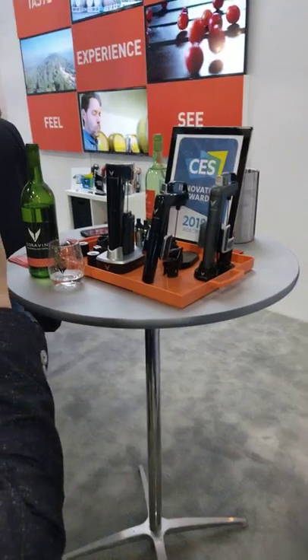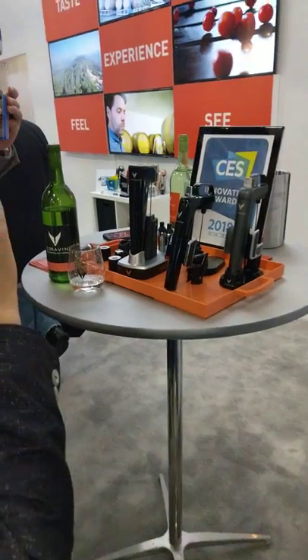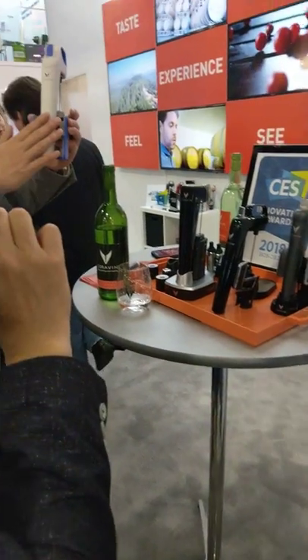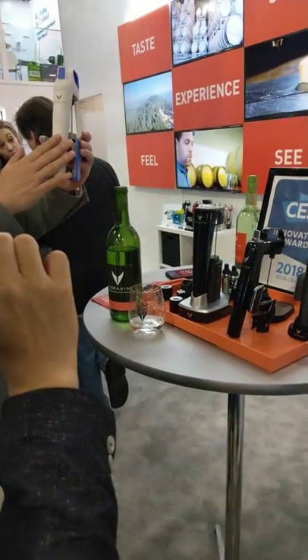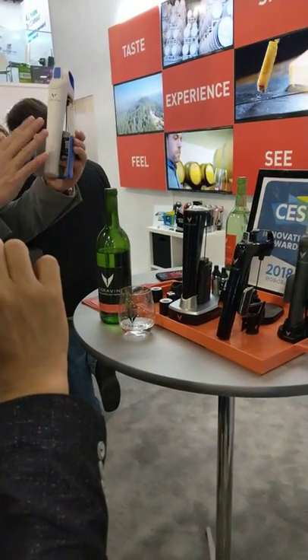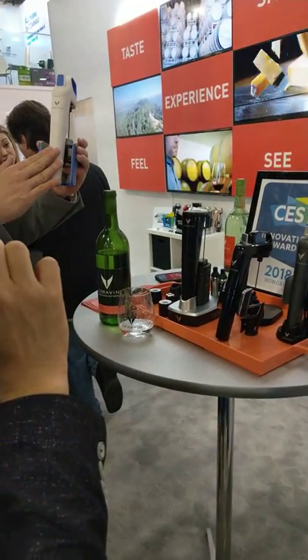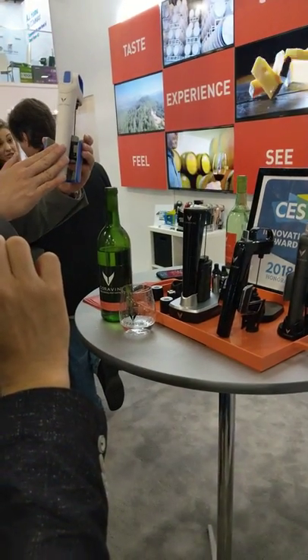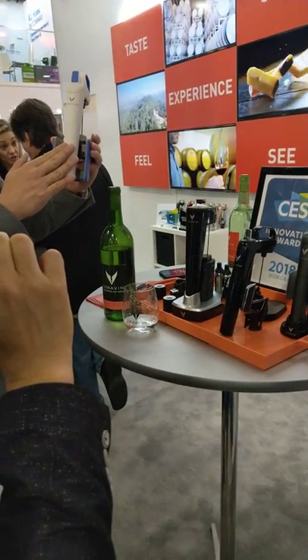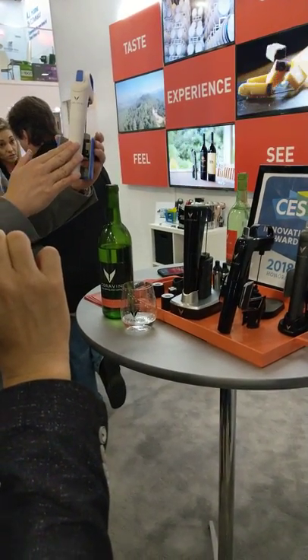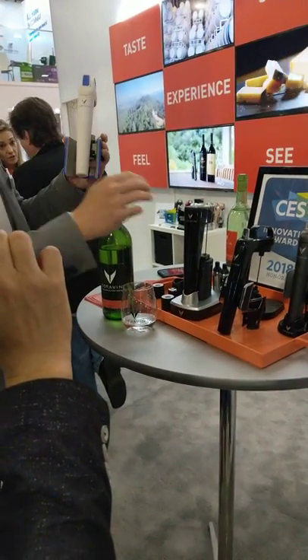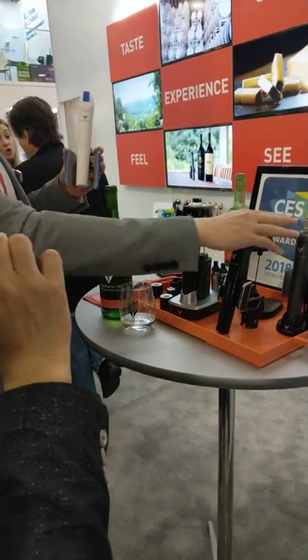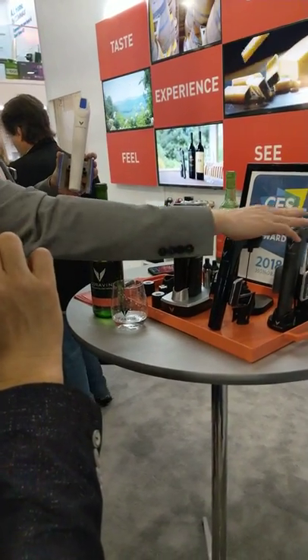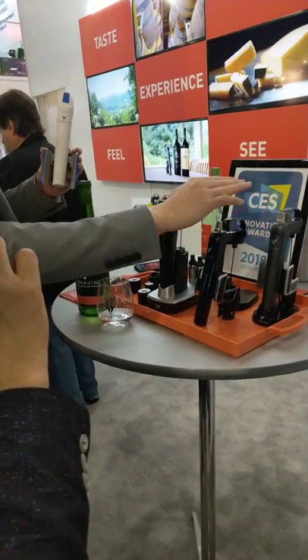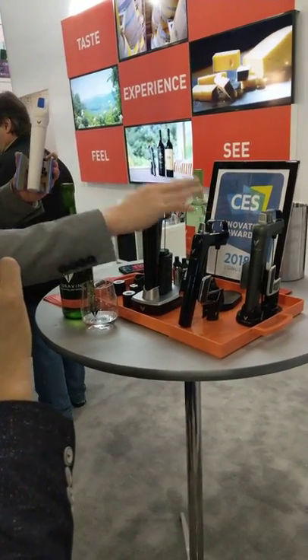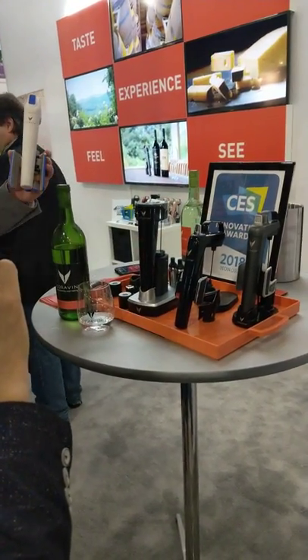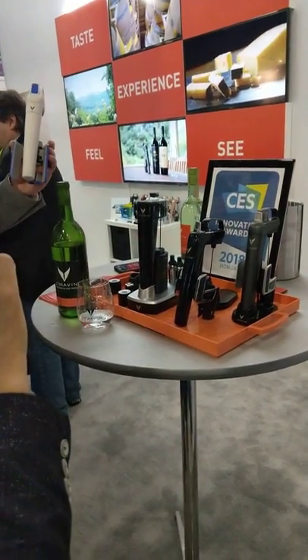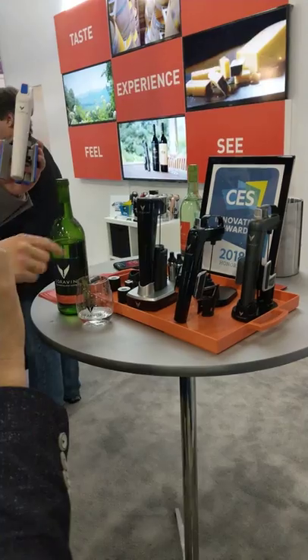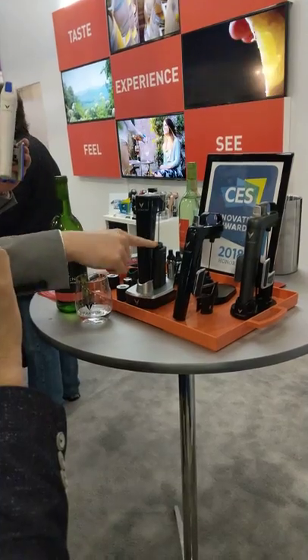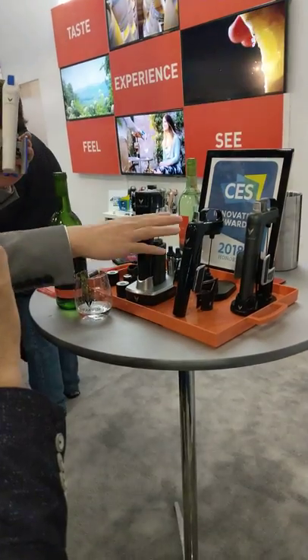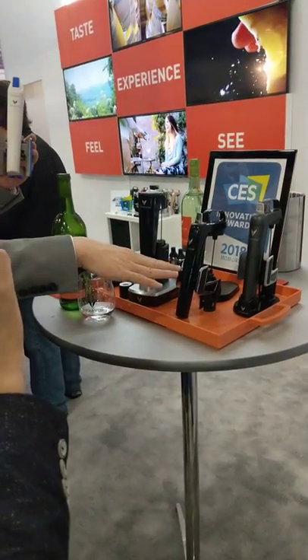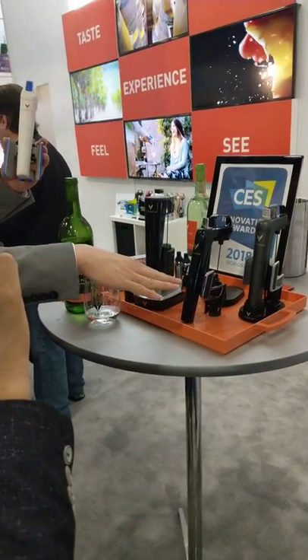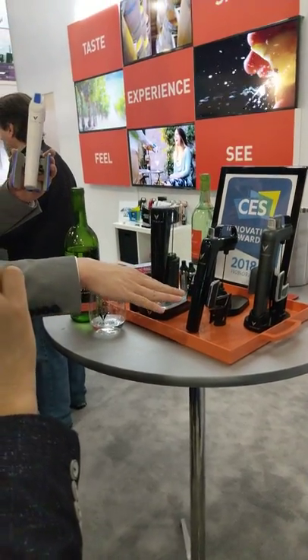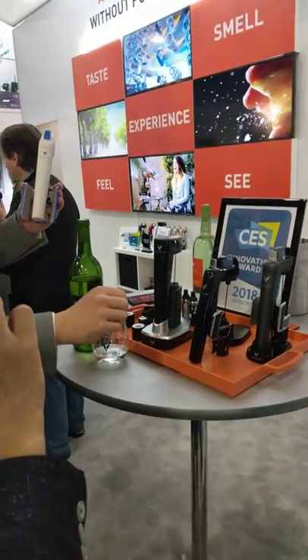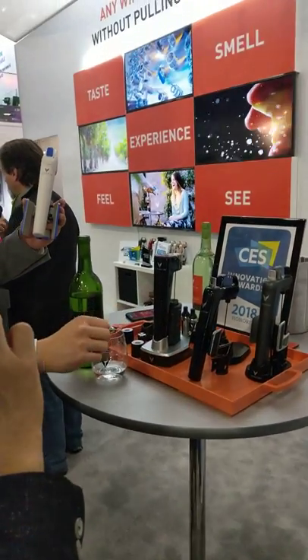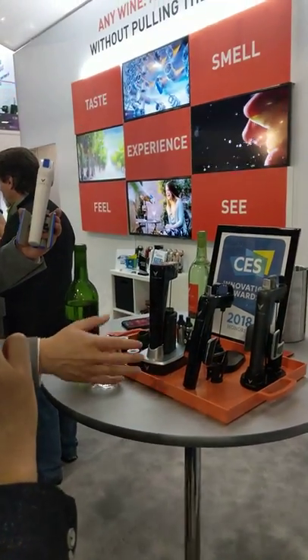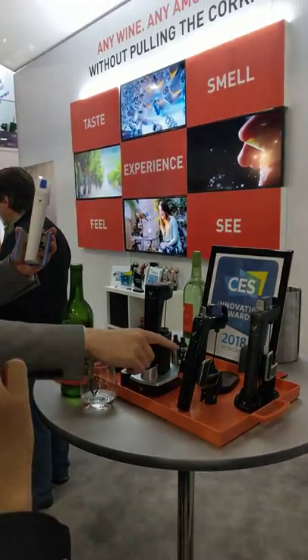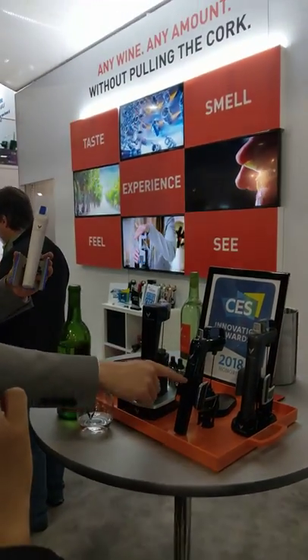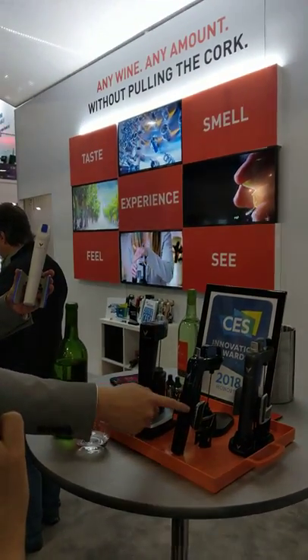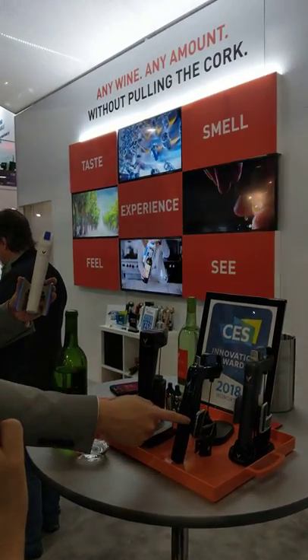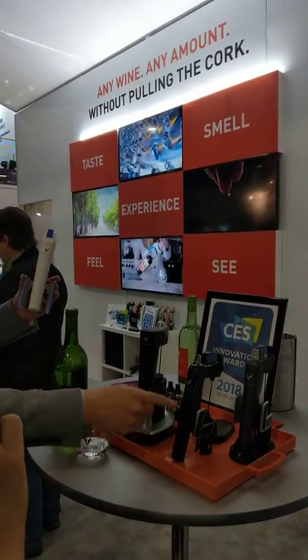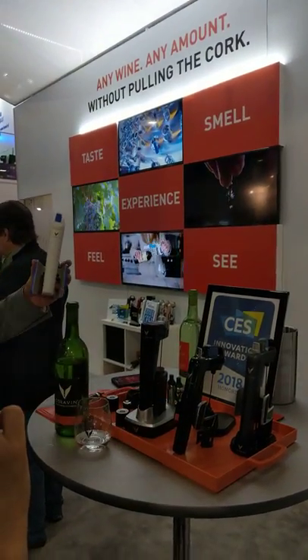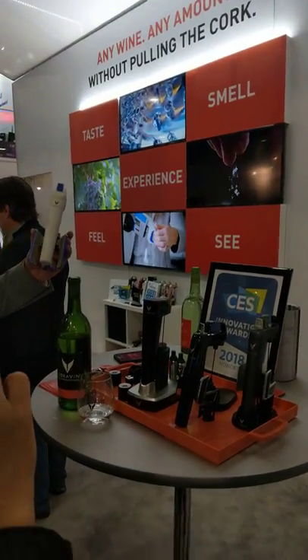This is the $200 version — it's a mechanical version. Then we have $300 and $400 versions which are made out of metal, and they come with more accessories.